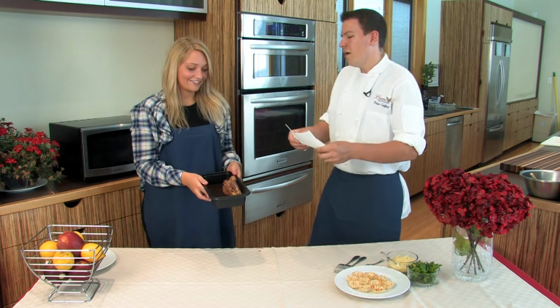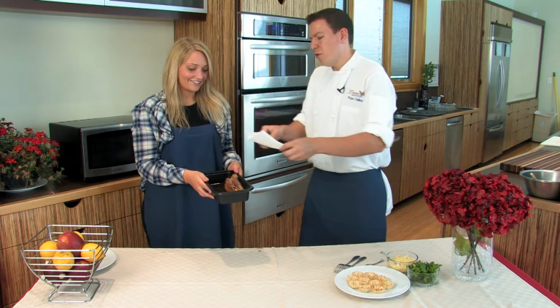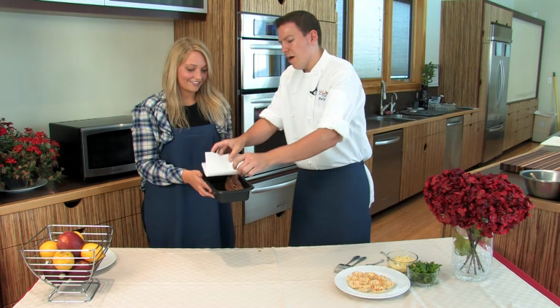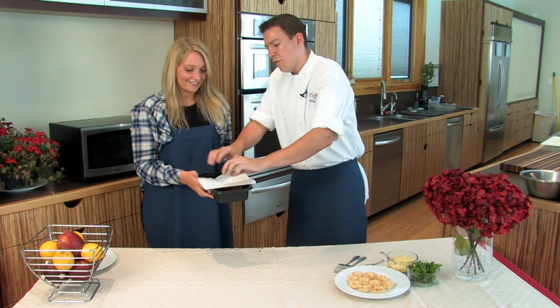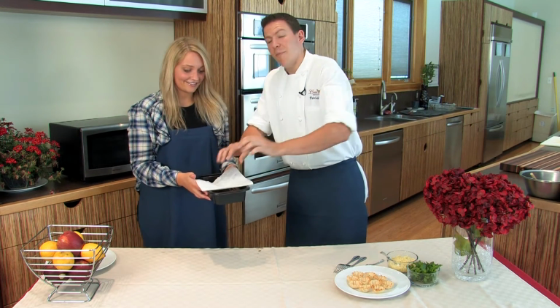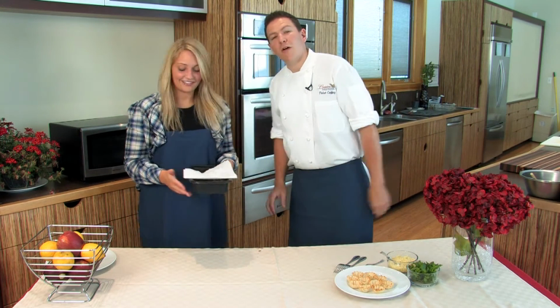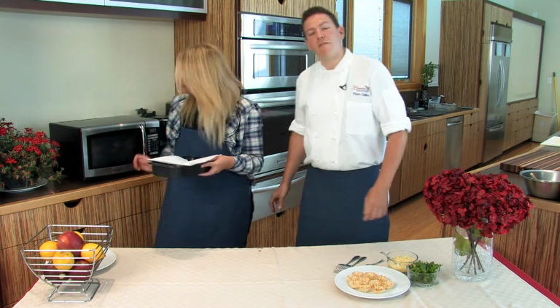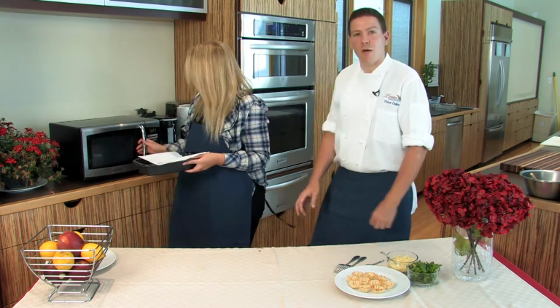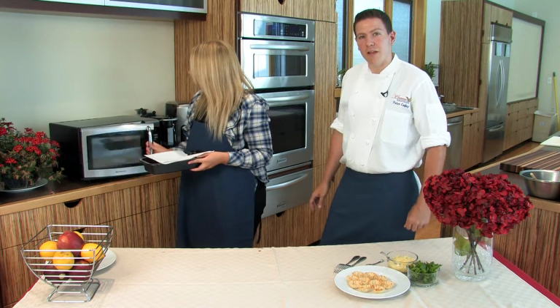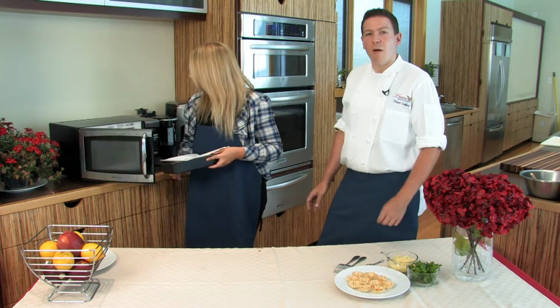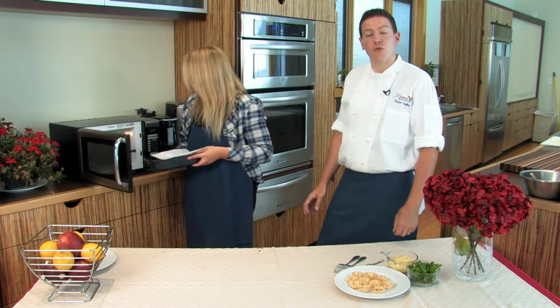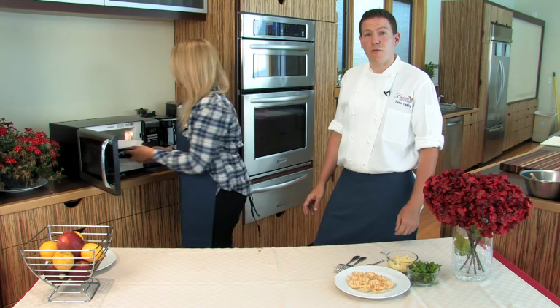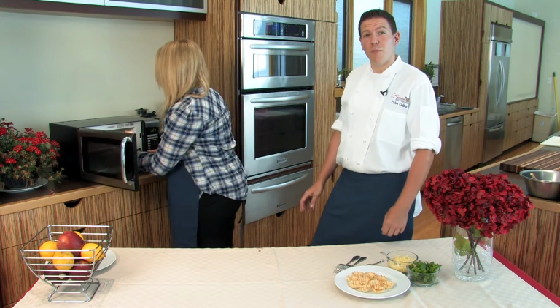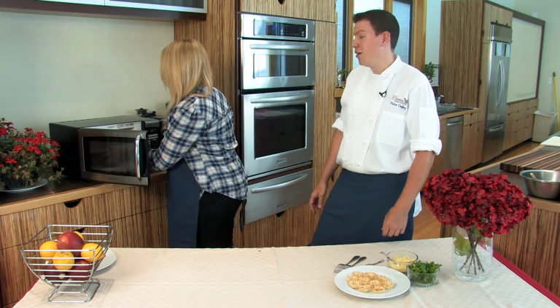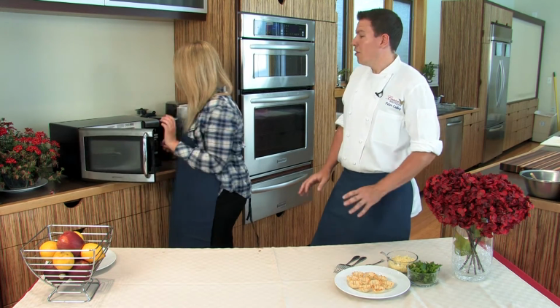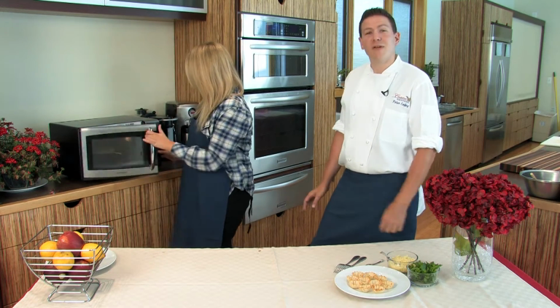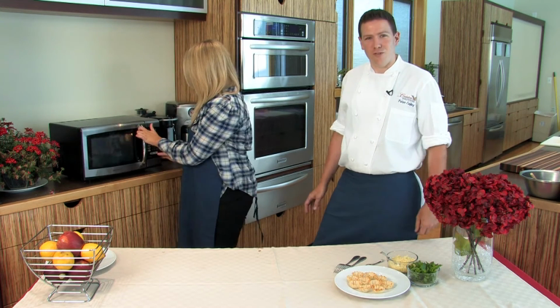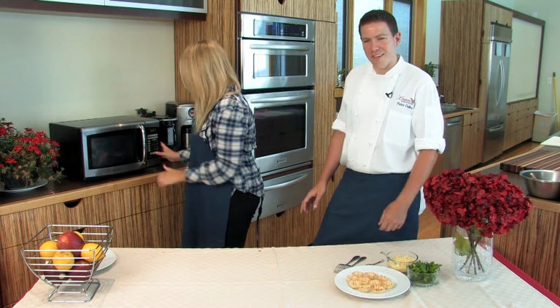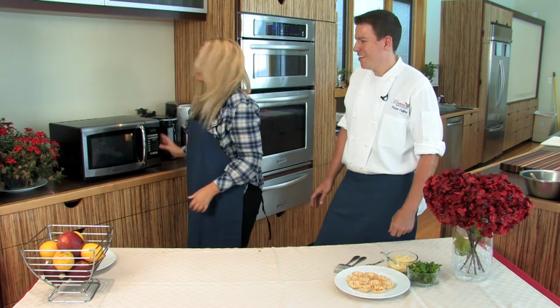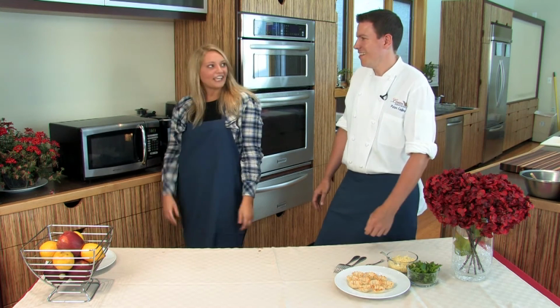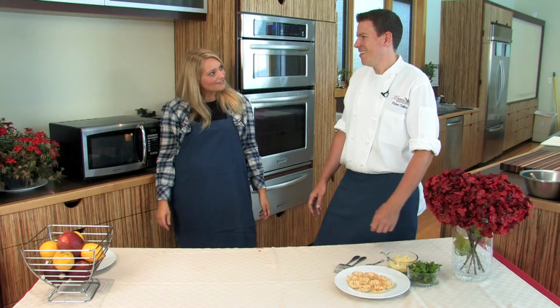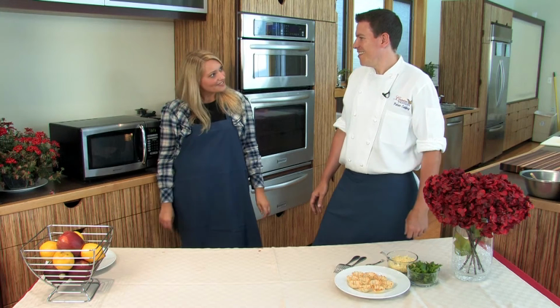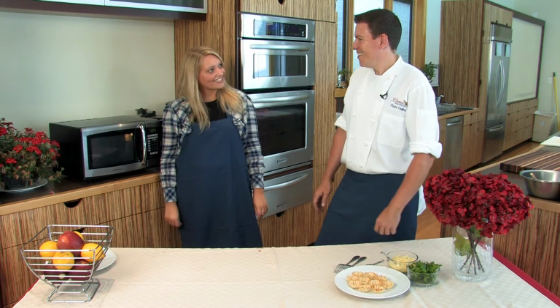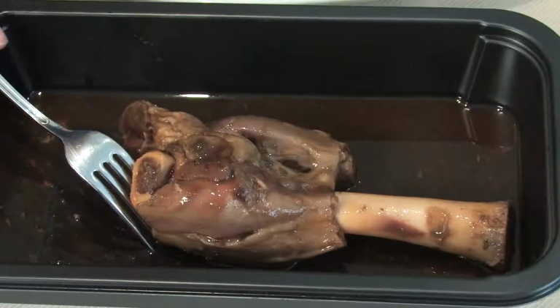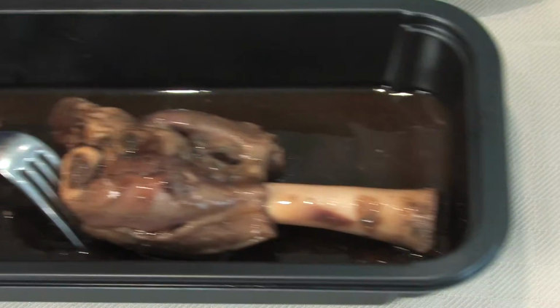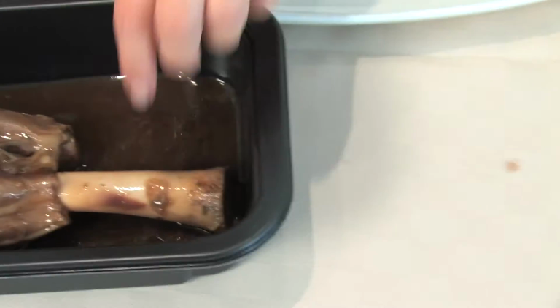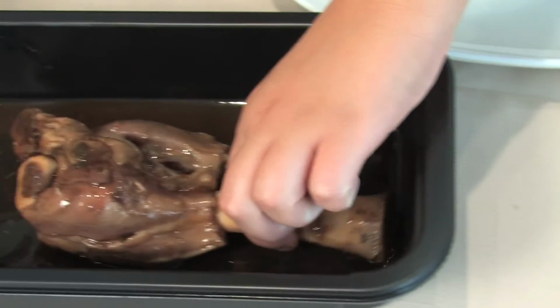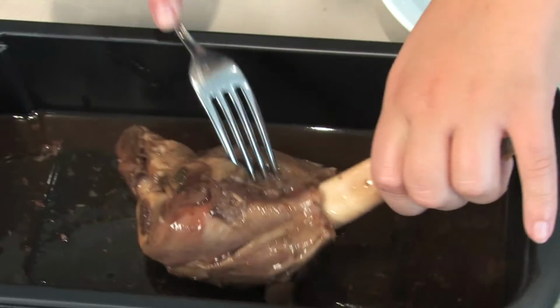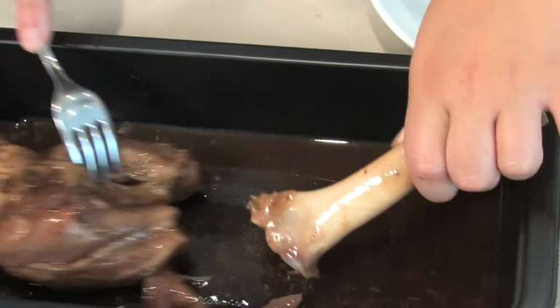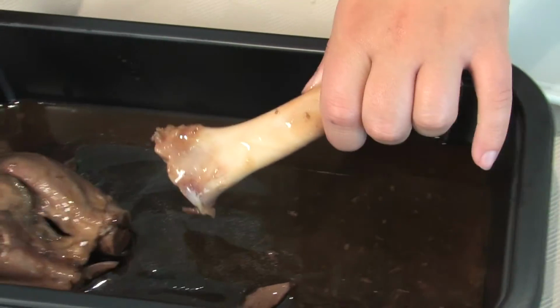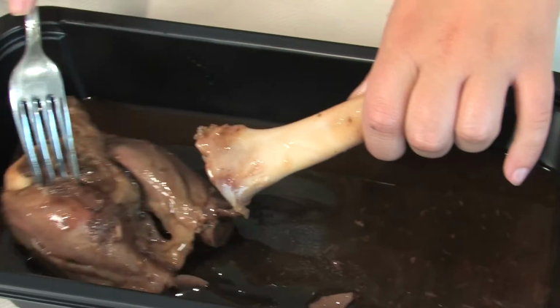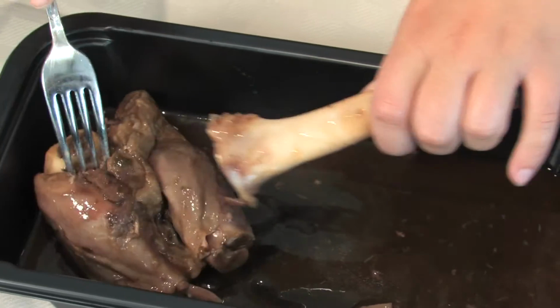We're going to cover that with a paper towel before we pop it in the microwave for just a couple of minutes. But be sure to refer to your packaging for complete reheating instructions. I can't believe that was so easy. Now, this lamb shank comes fully cooked and with the sauce already in the pouch.